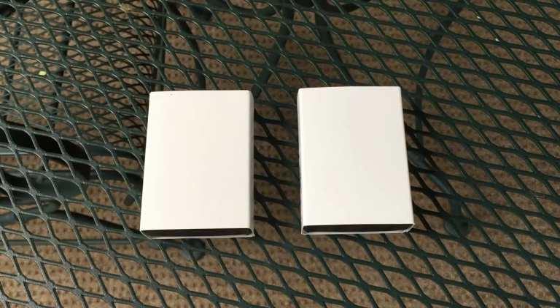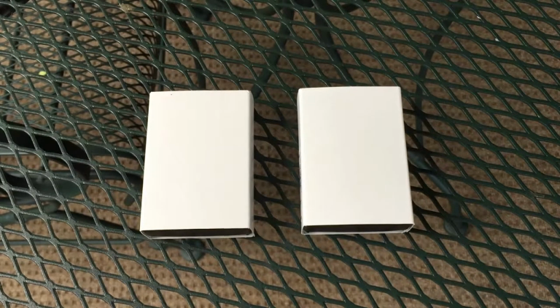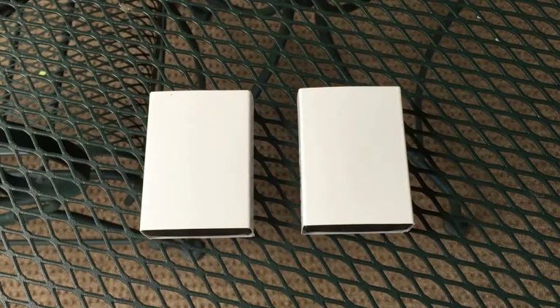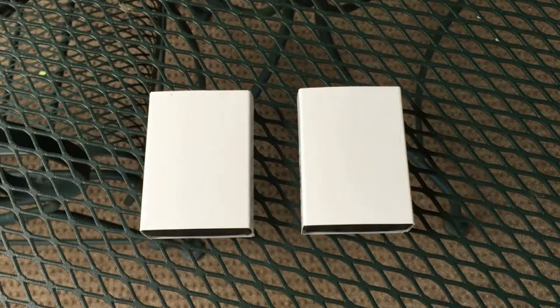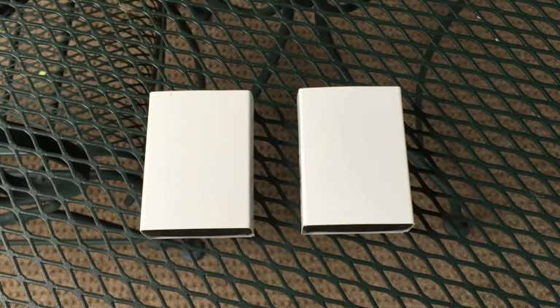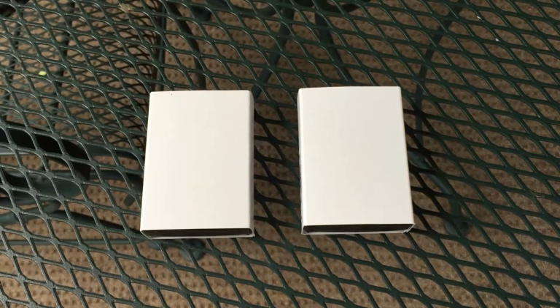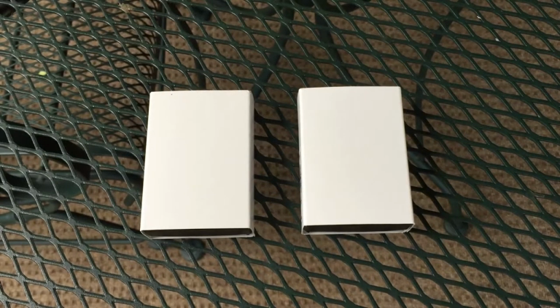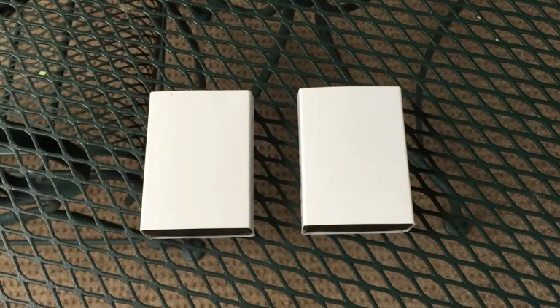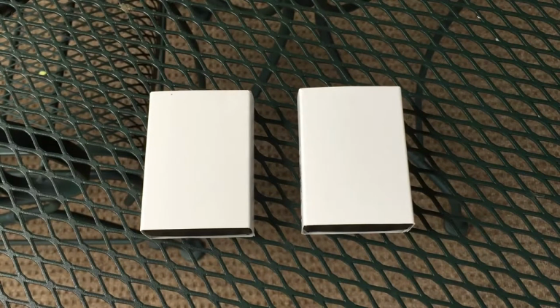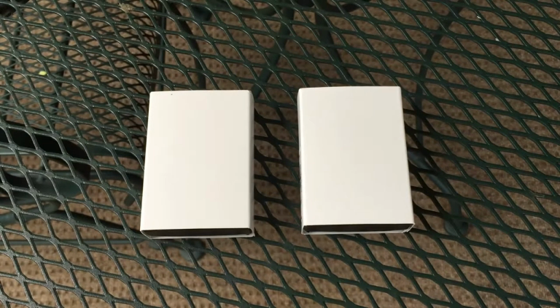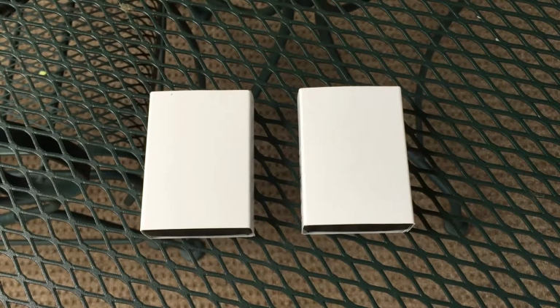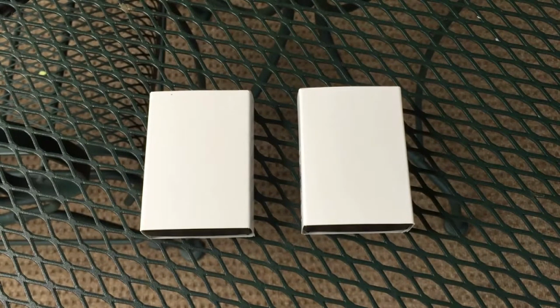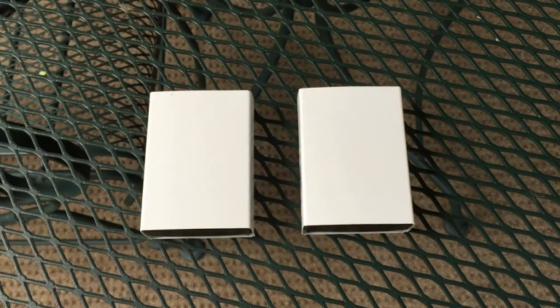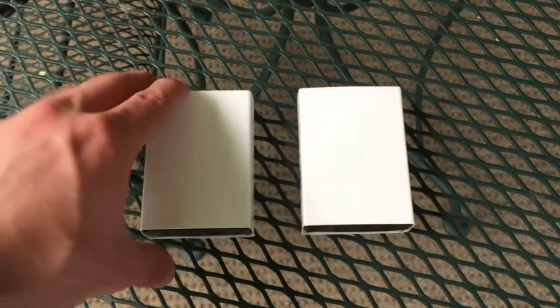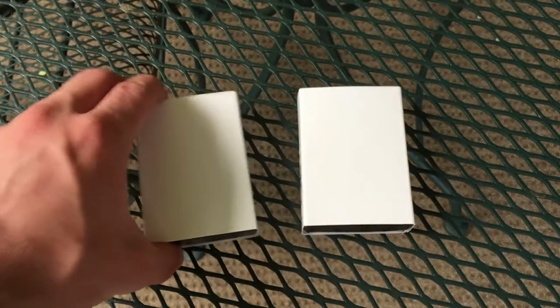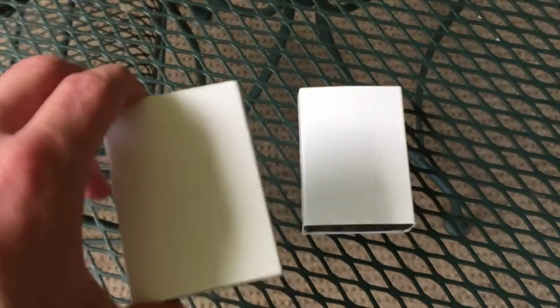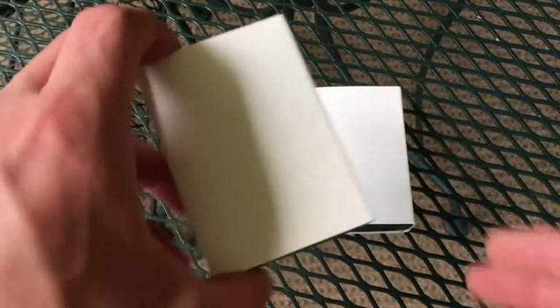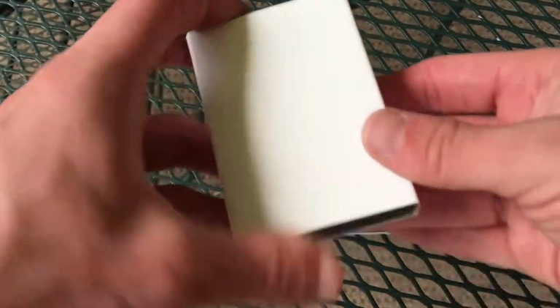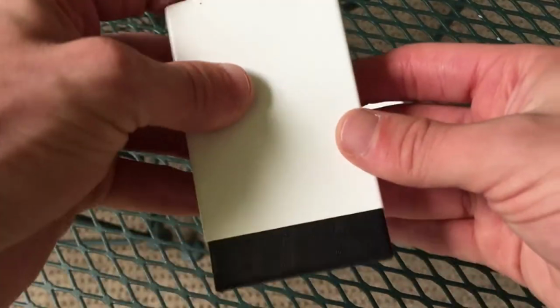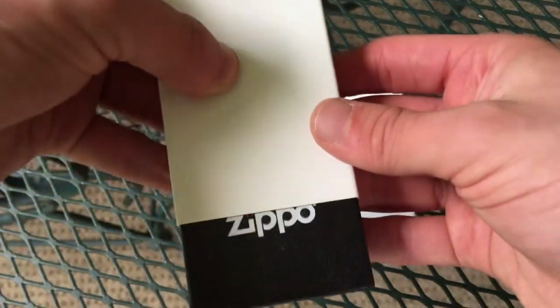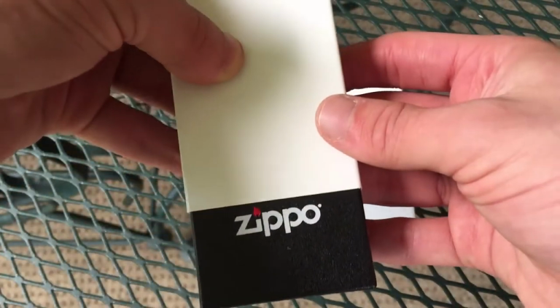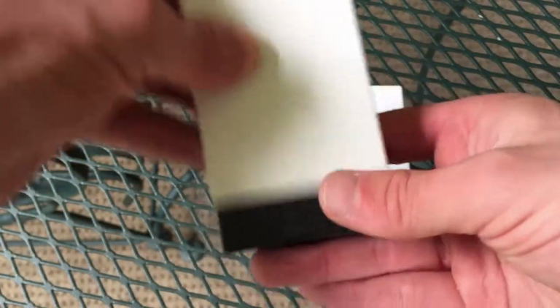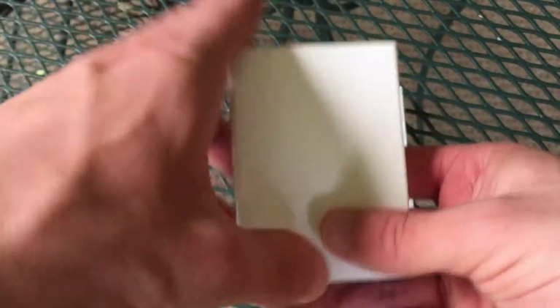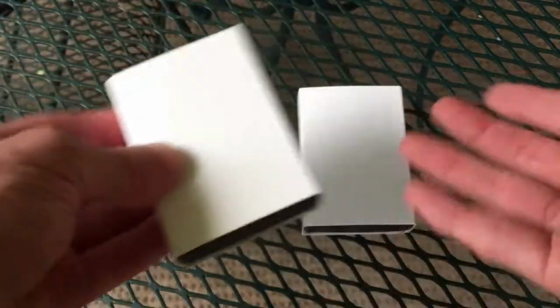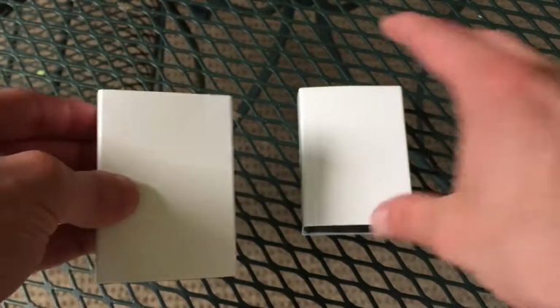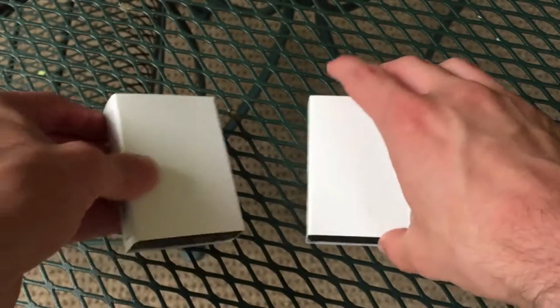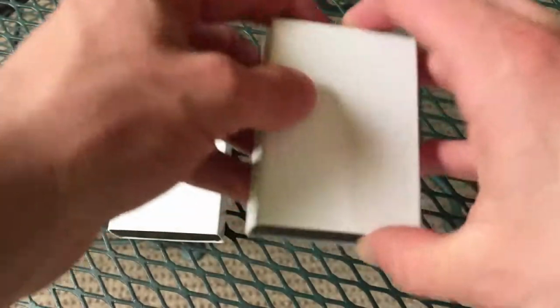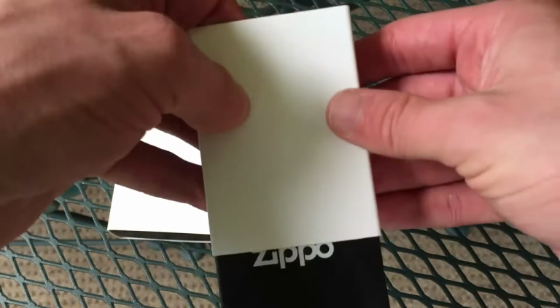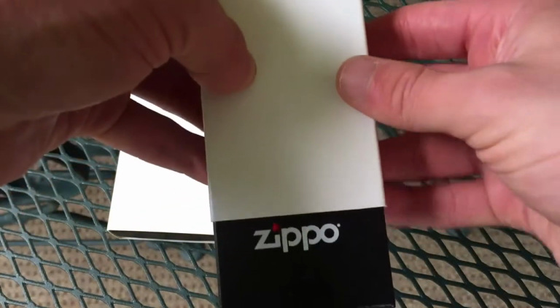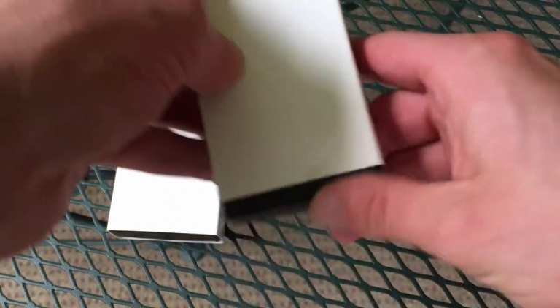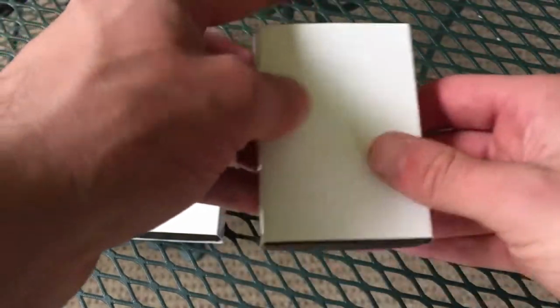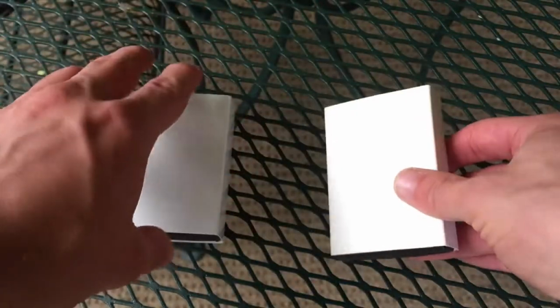But for now we're going to go ahead and check out two new Zippos. As you can see it looks like this is a new trend — they both are in standard black boxes and they're both in white sleeves, so I guess this is something new that Zippo is starting to do.